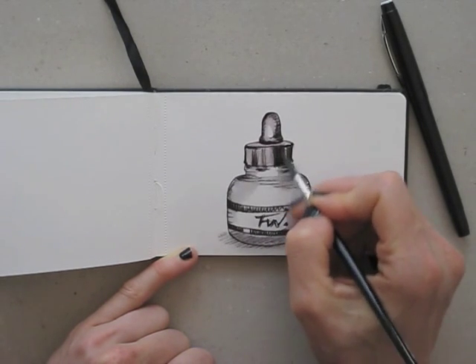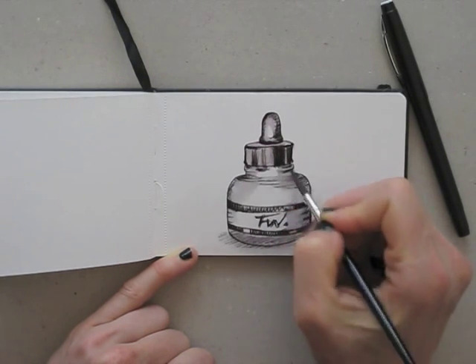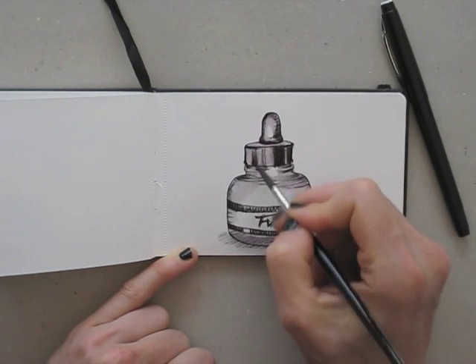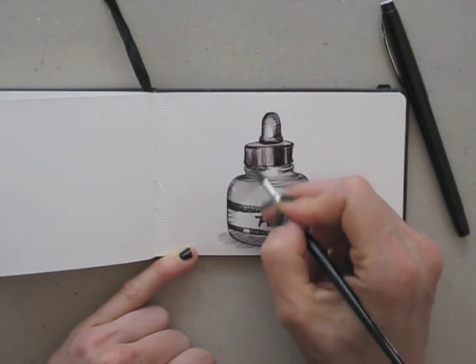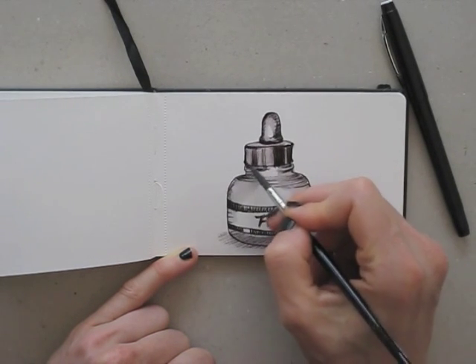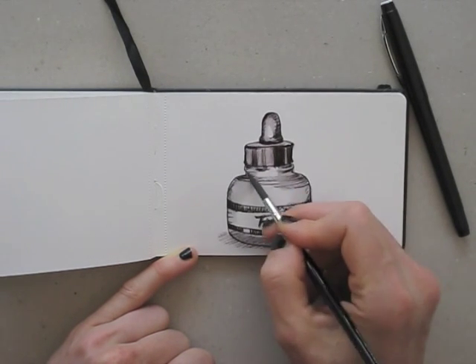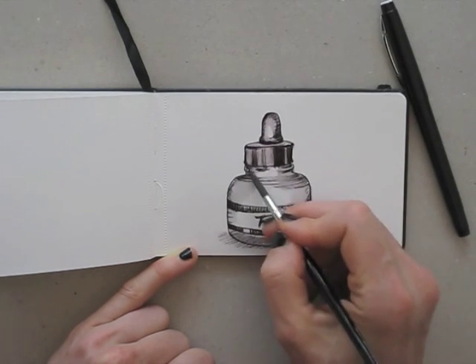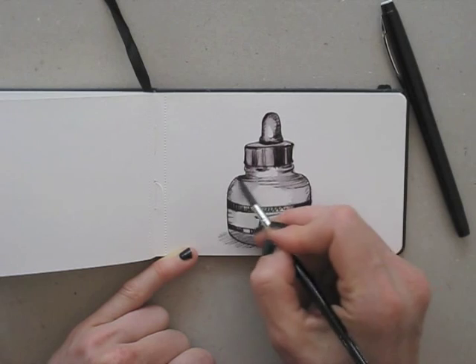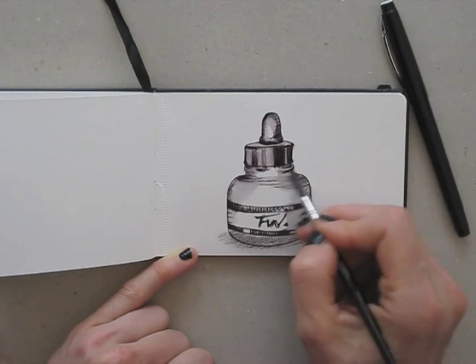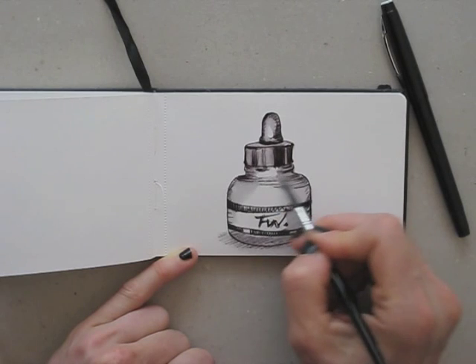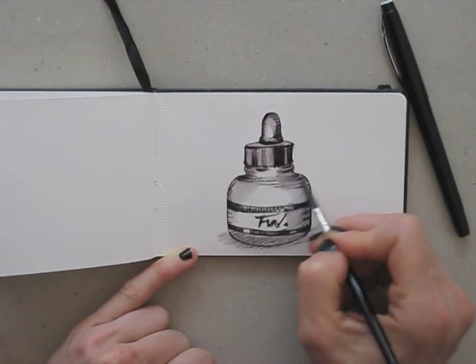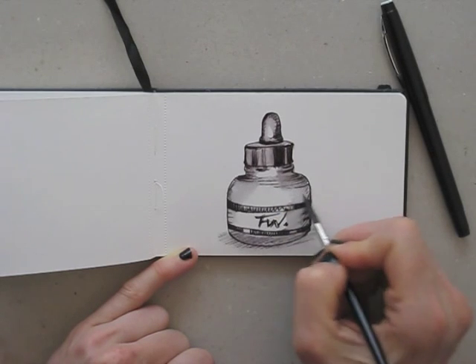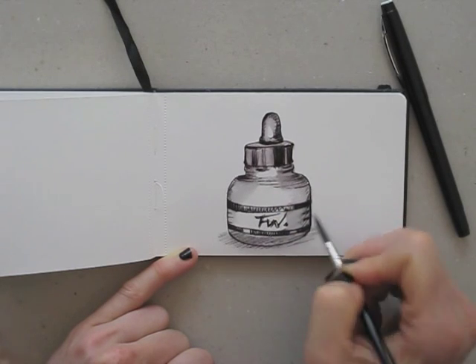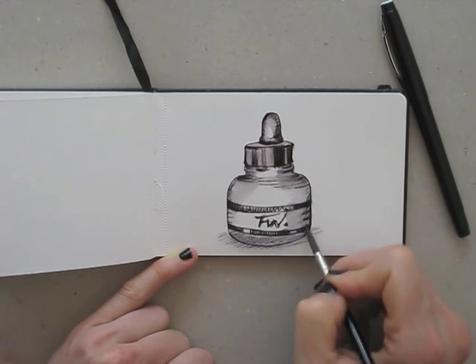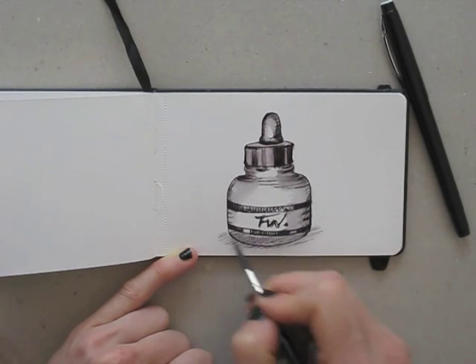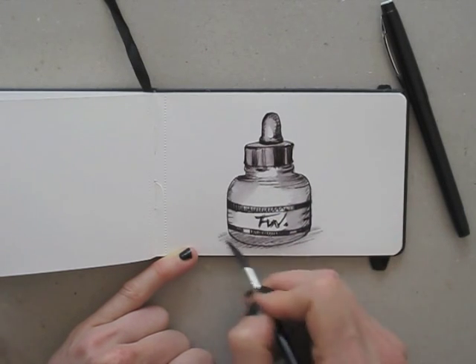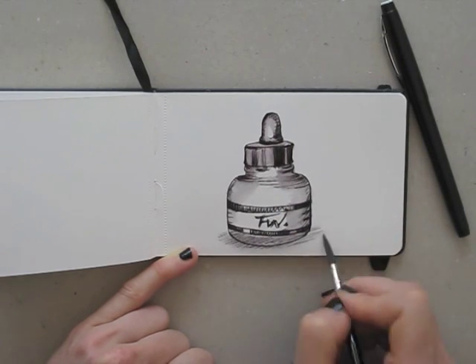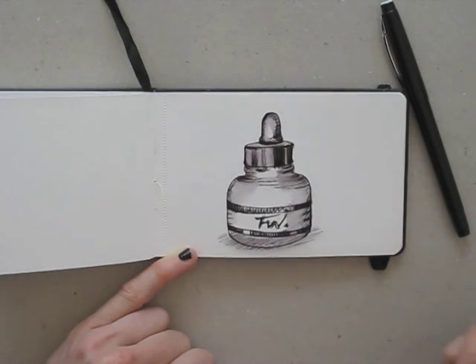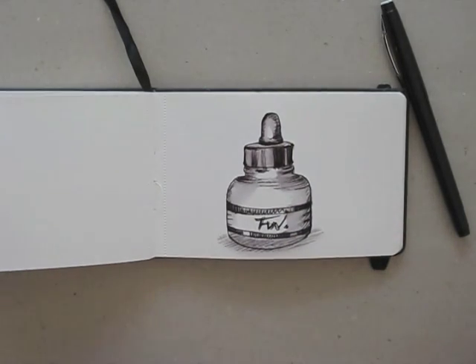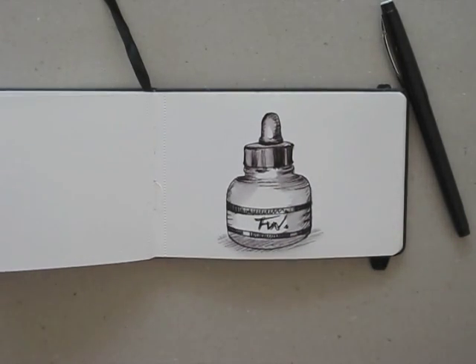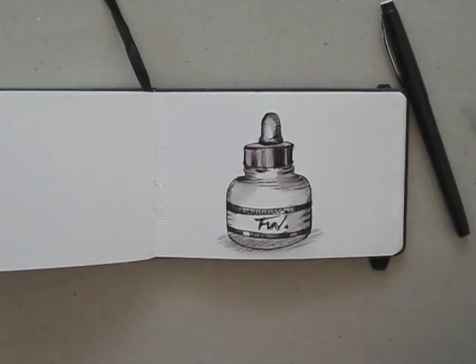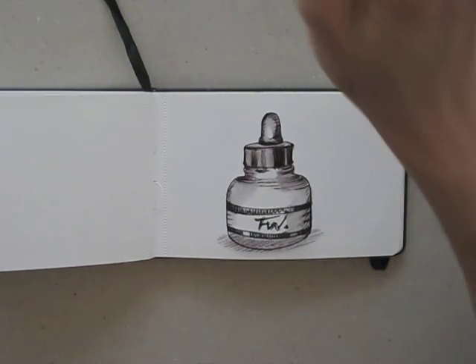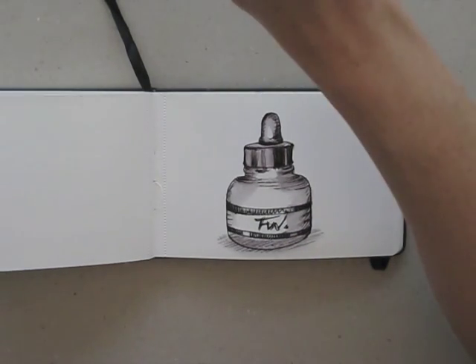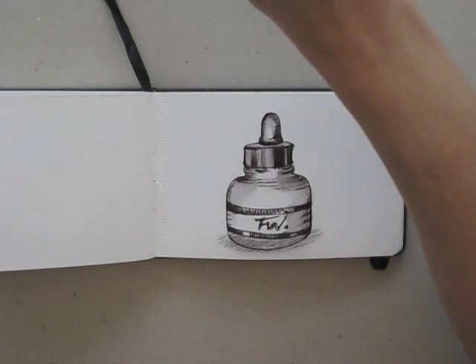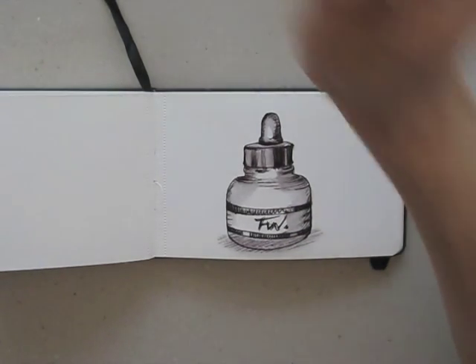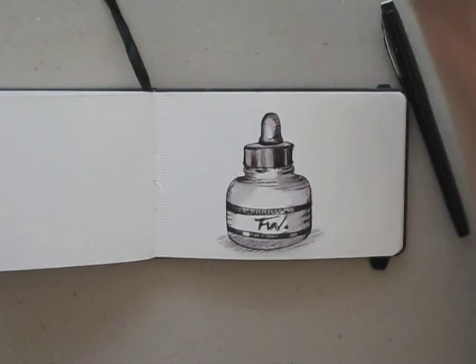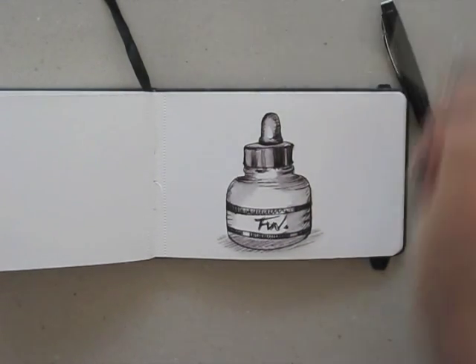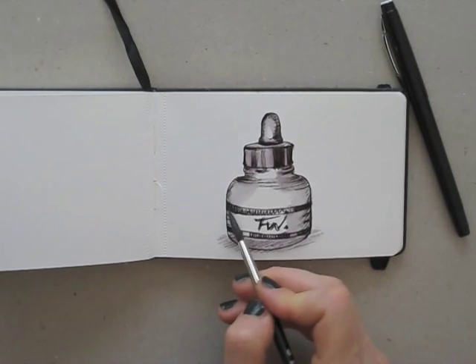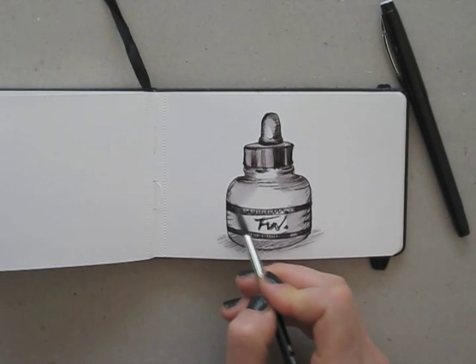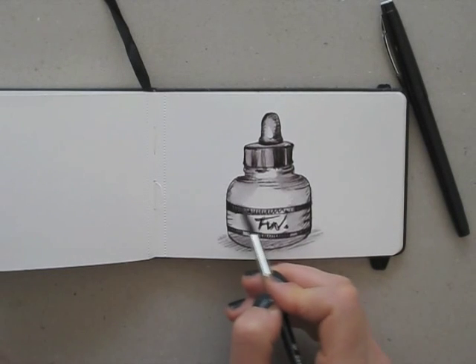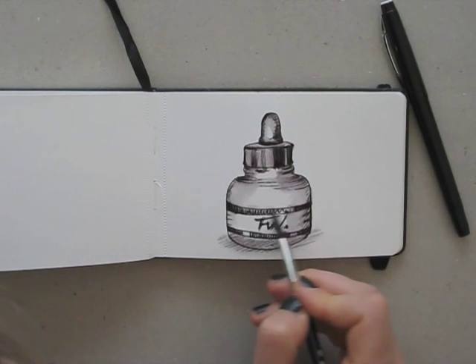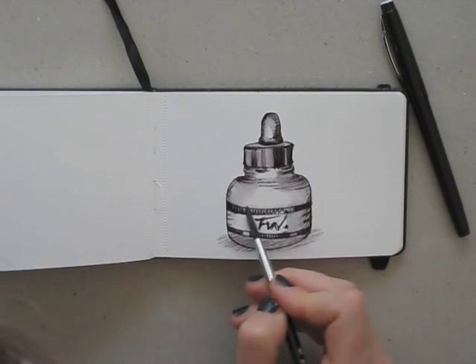I make sure to leave a bit of white to create a sense of depth, and to make the glass bottle look shiny.